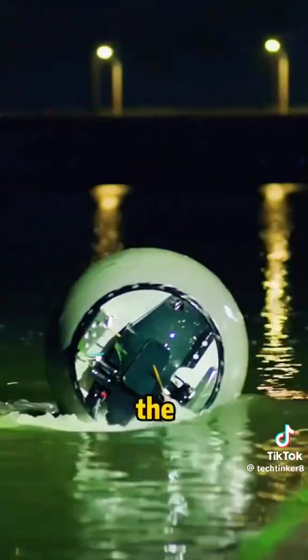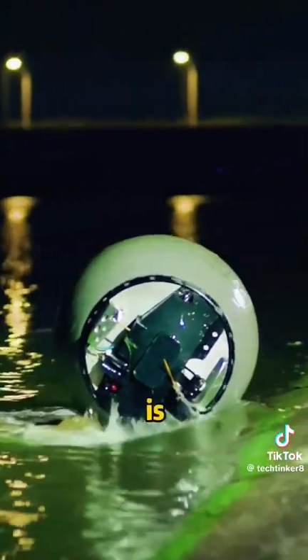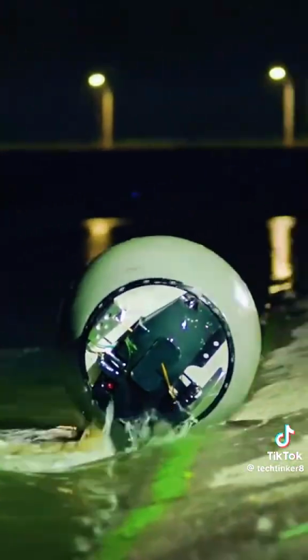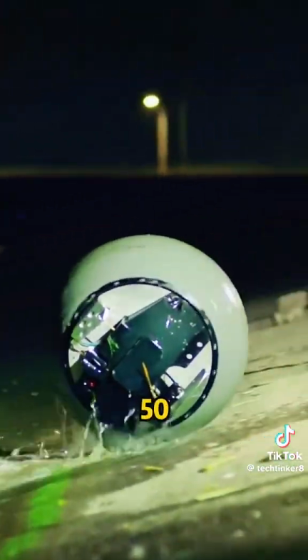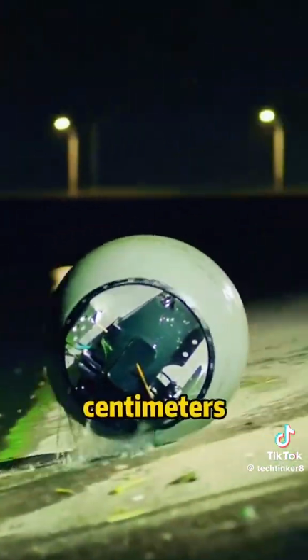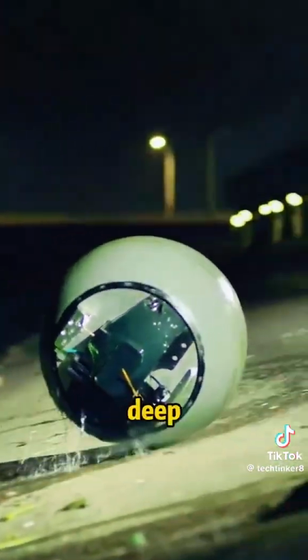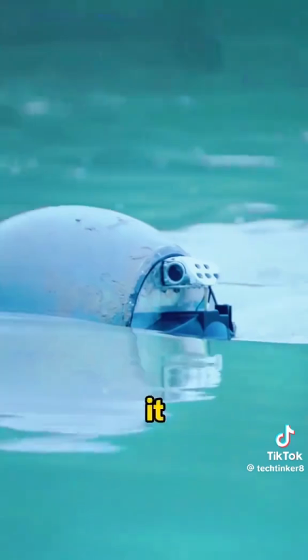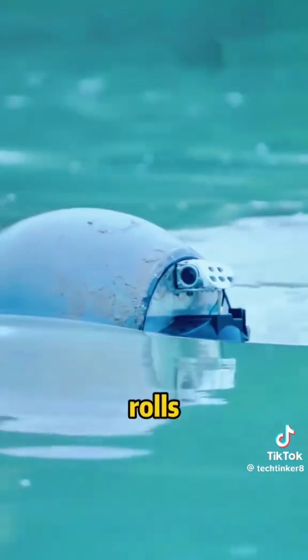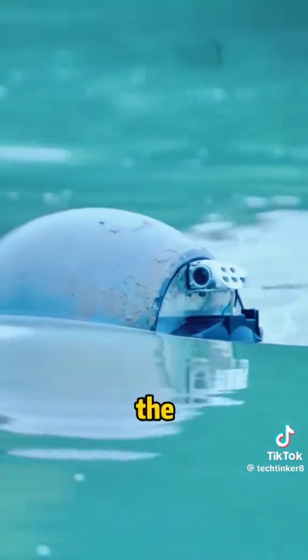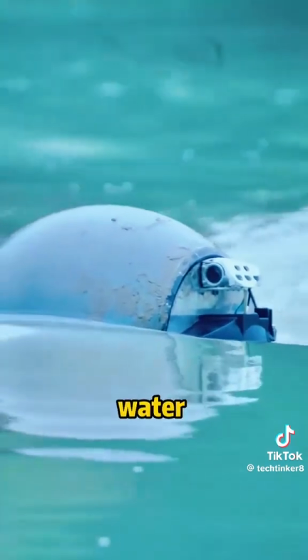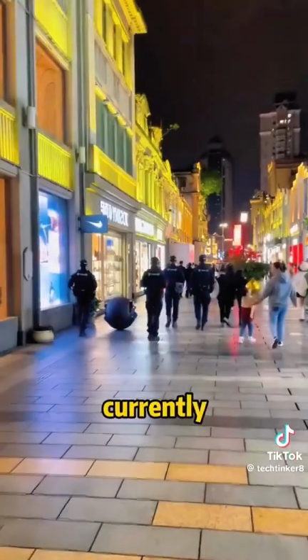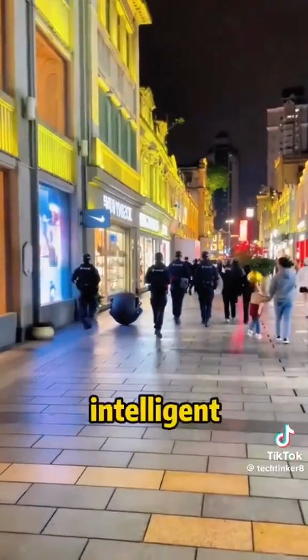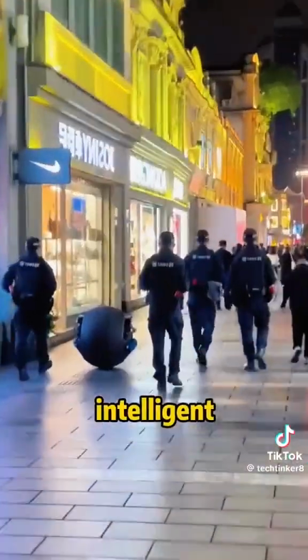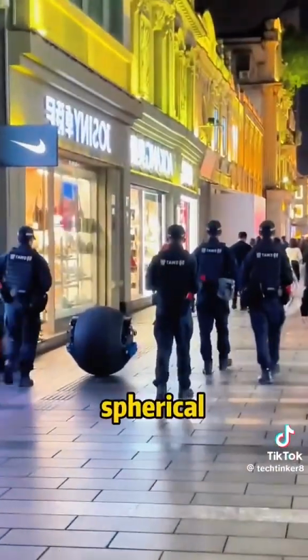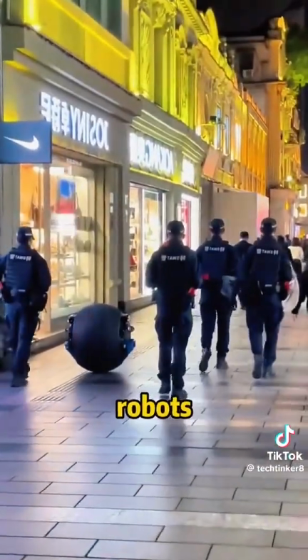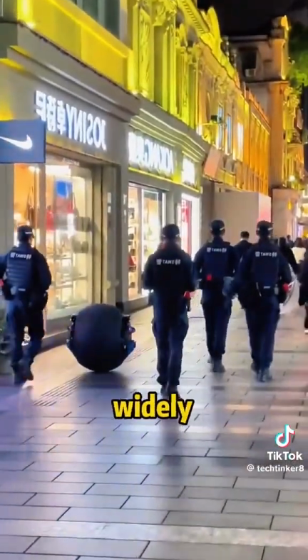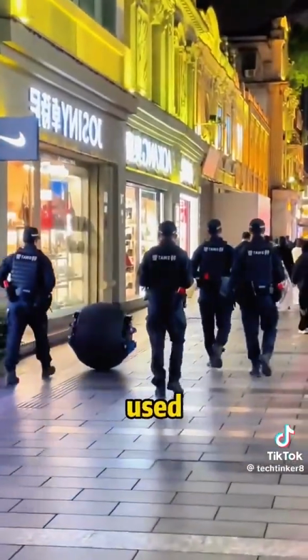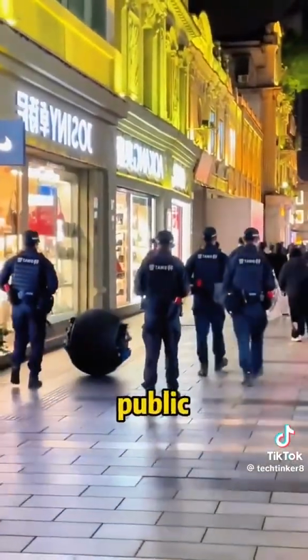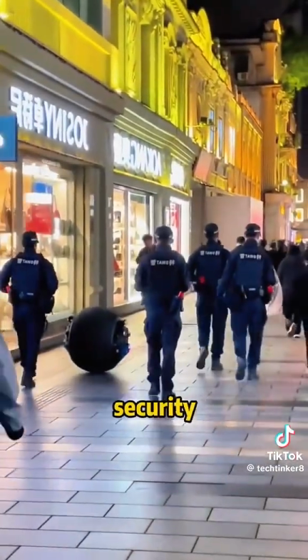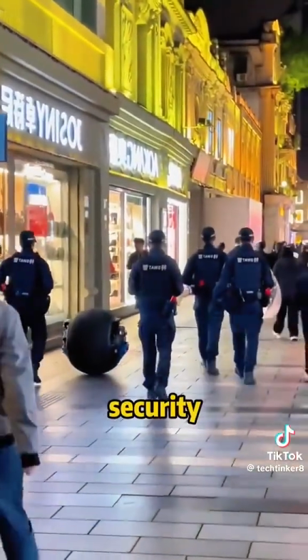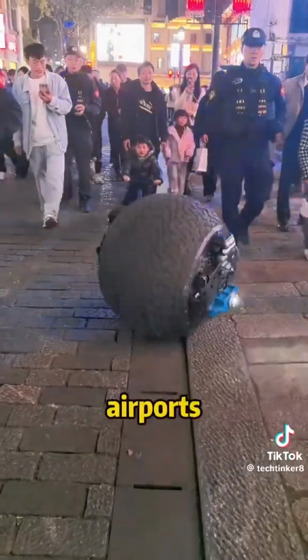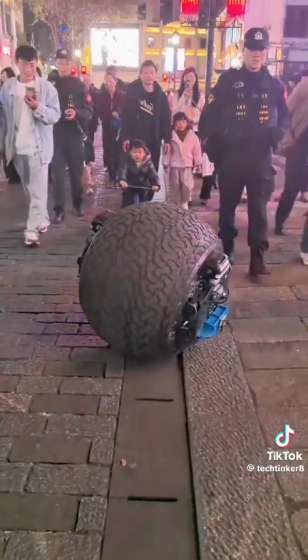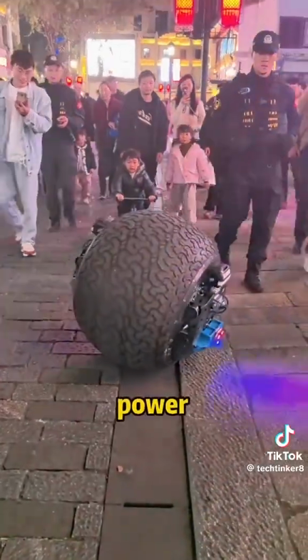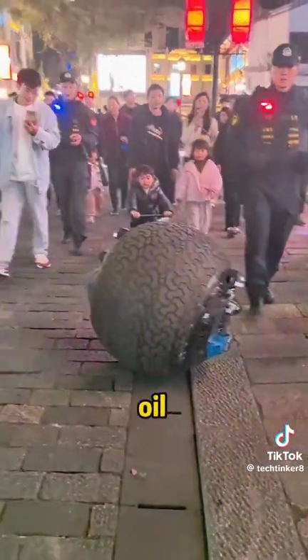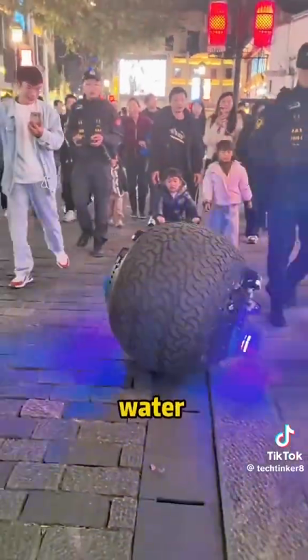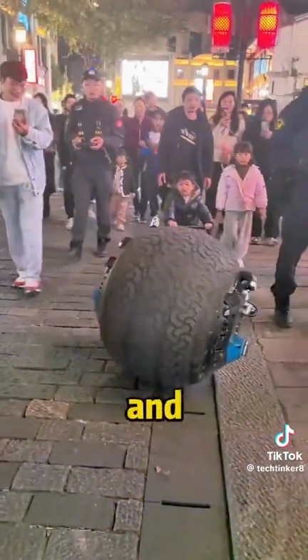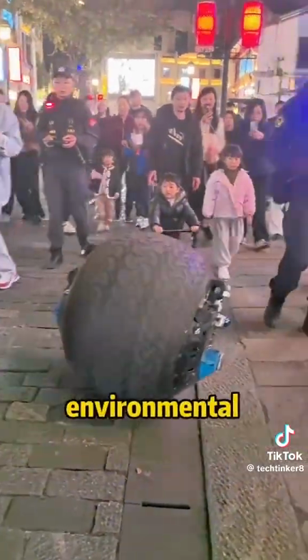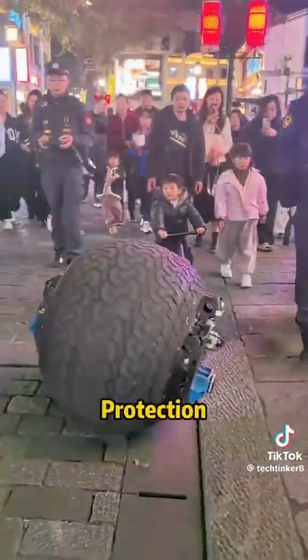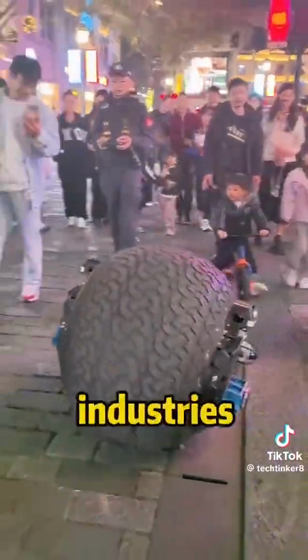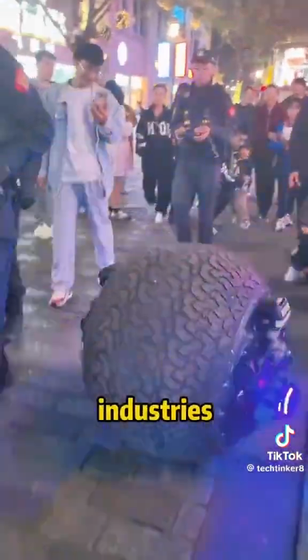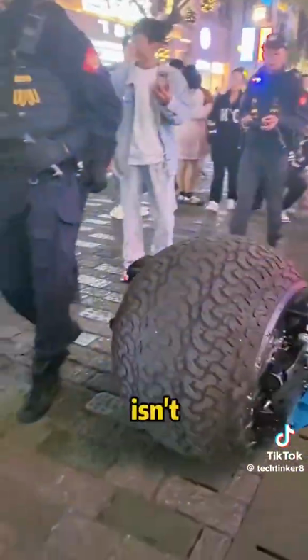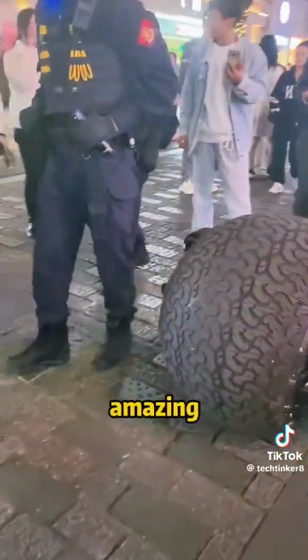If the water is less than 50 centimeters deep, it rolls through the water. Currently, intelligent spherical robots are widely used in public security, airports, power, oil, water, and environmental protection industries. Isn't that amazing?